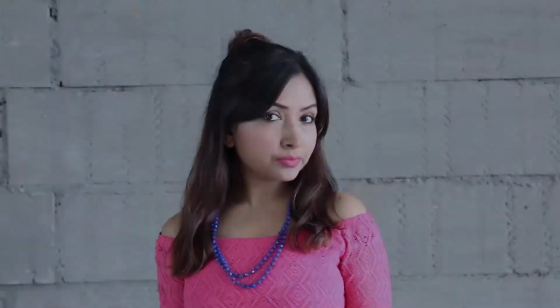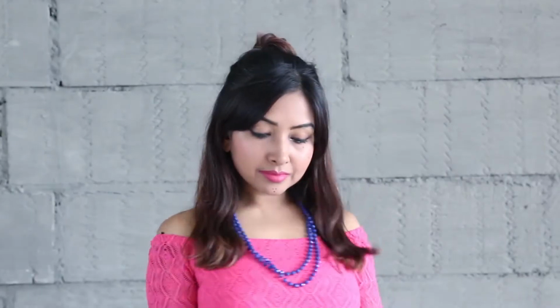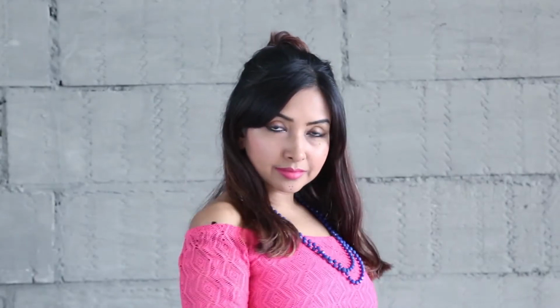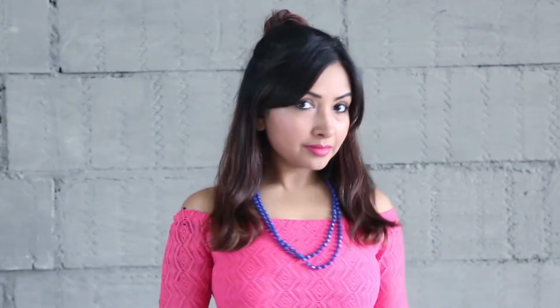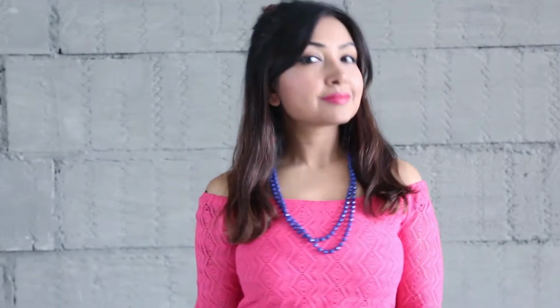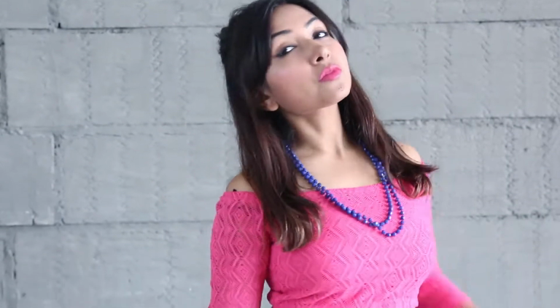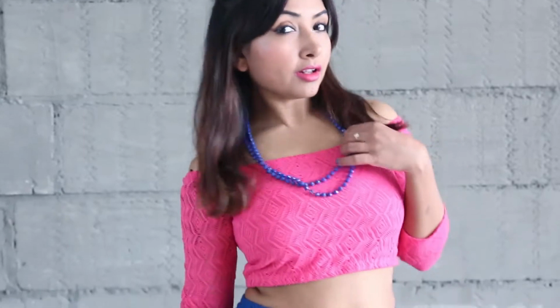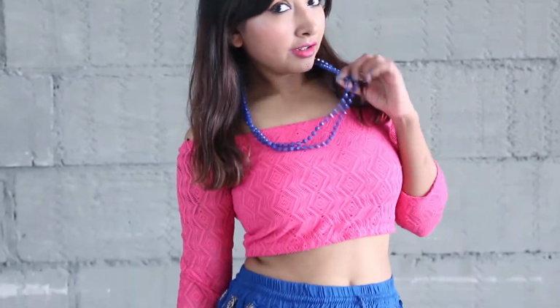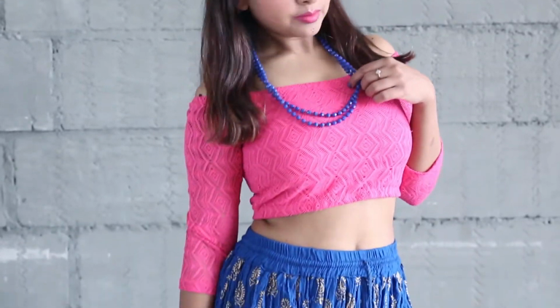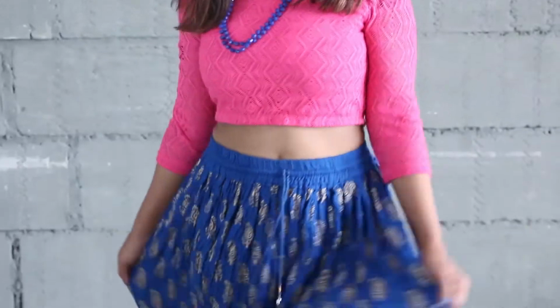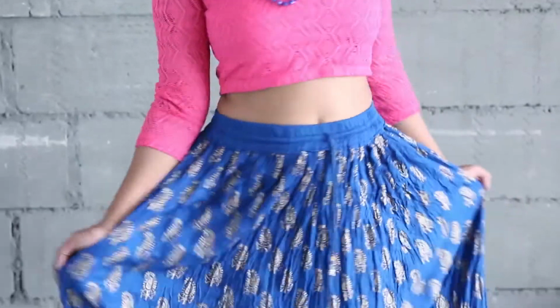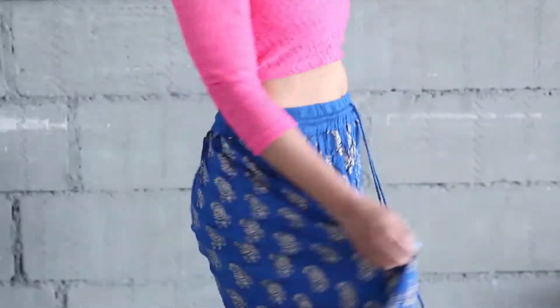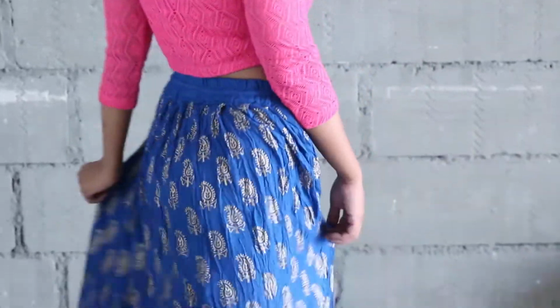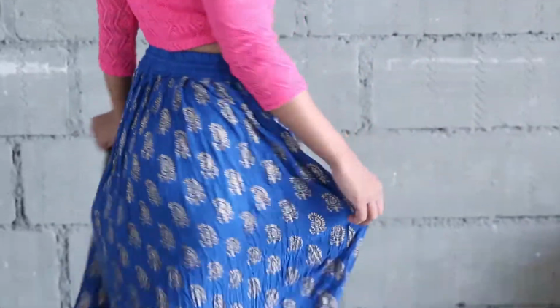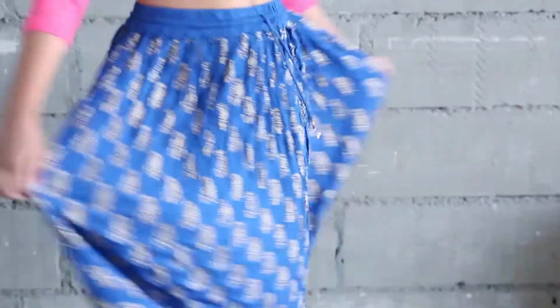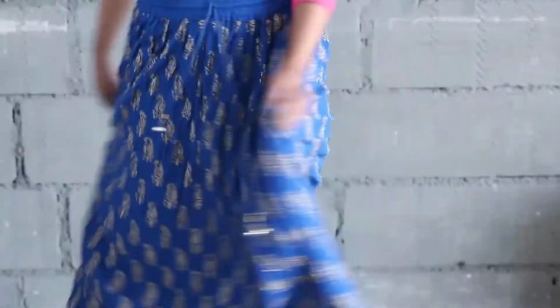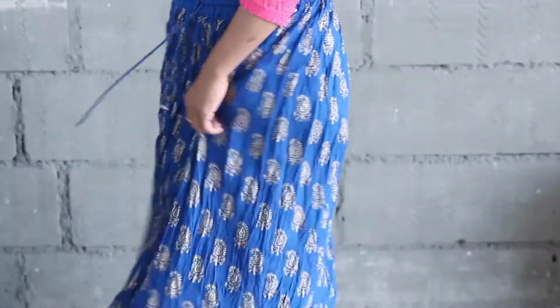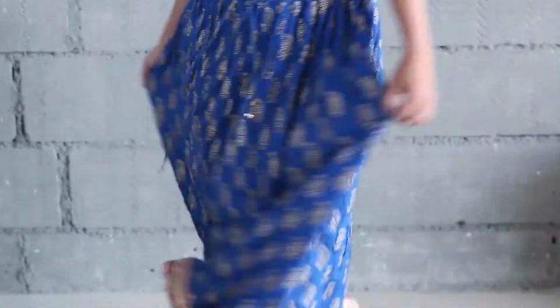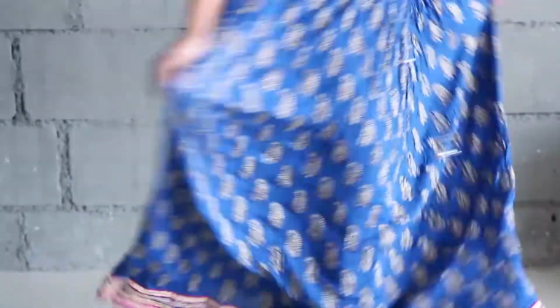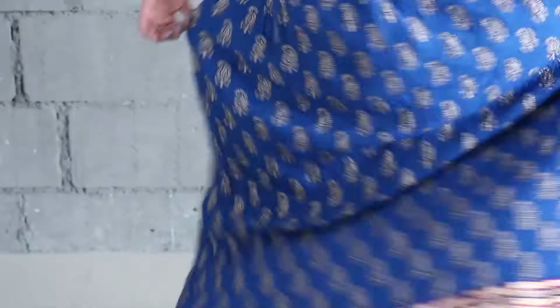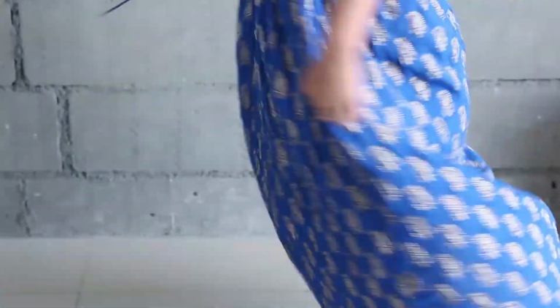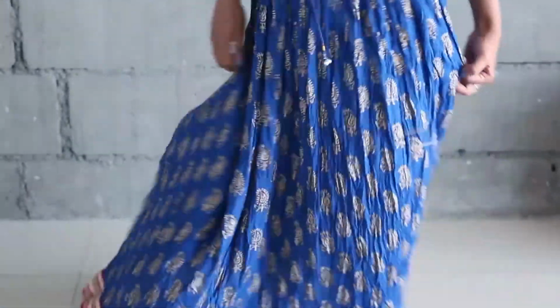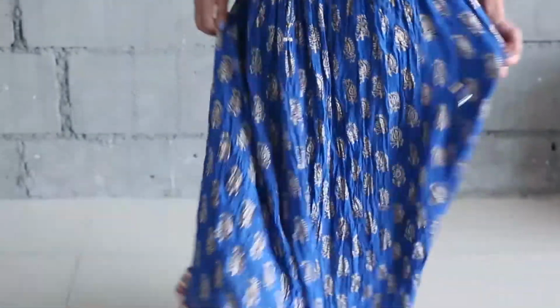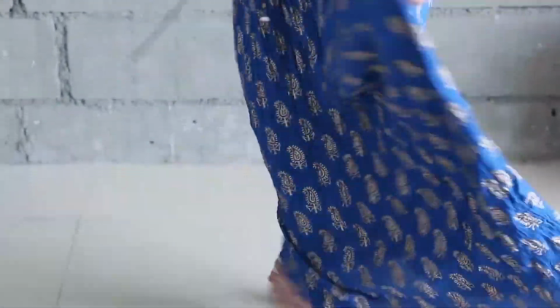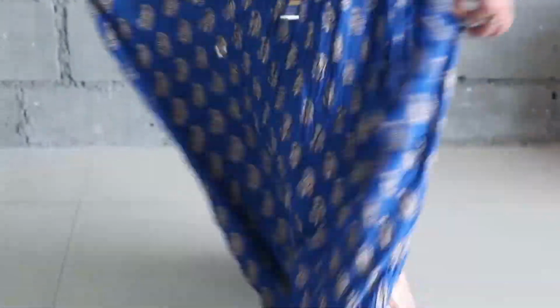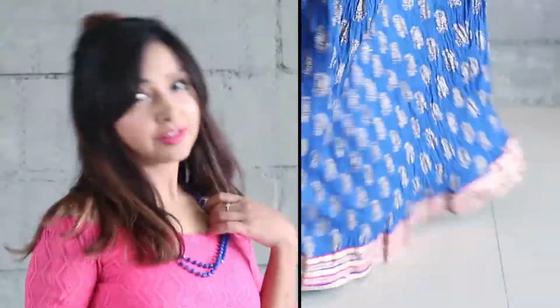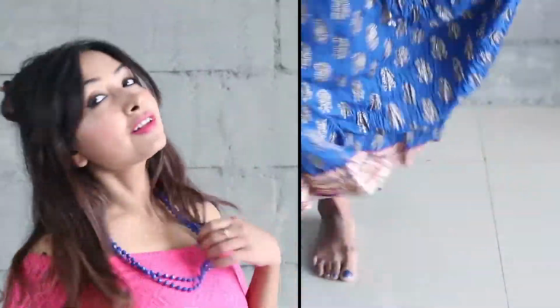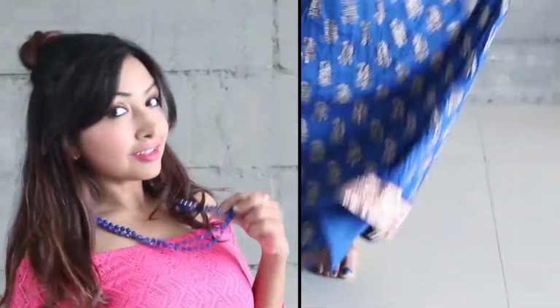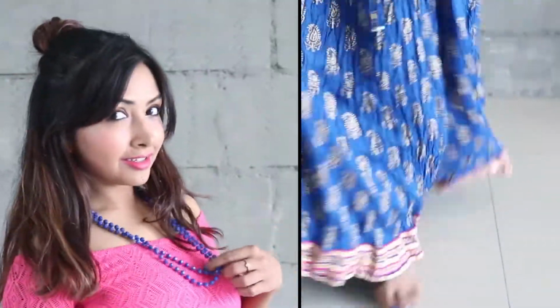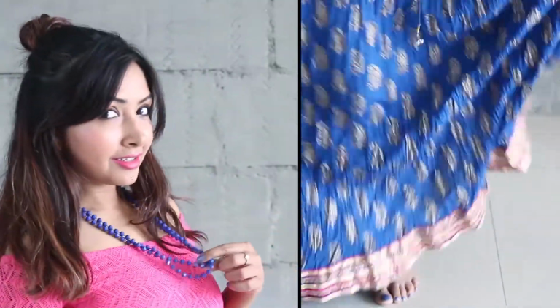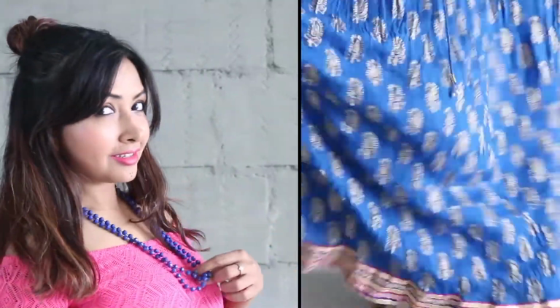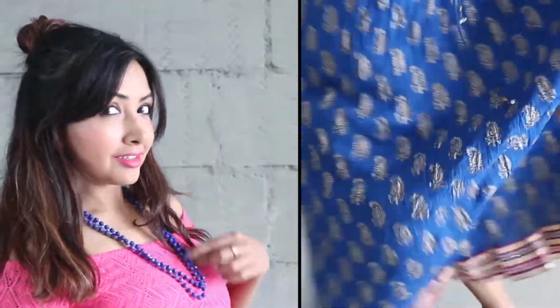The second look is that of a lehenga skirt which you can team up with a crop top which you already have in your wardrobe. Again, just make sure to accessorize it smartly.